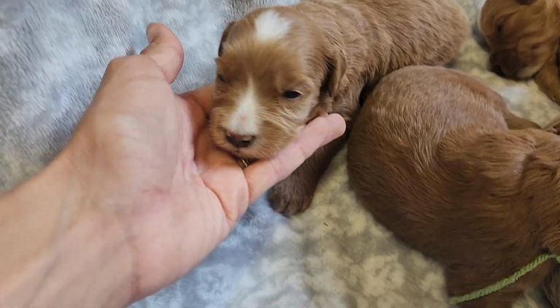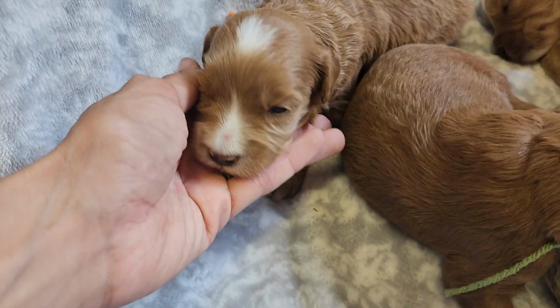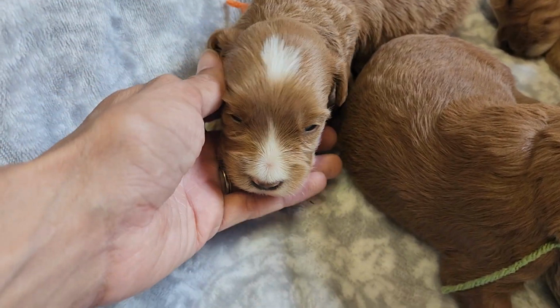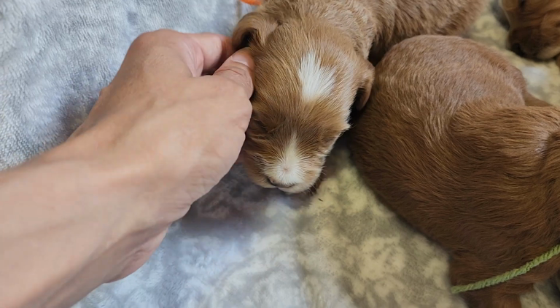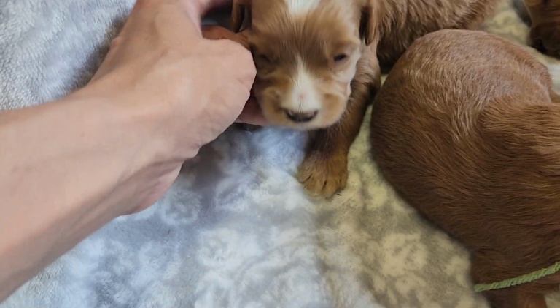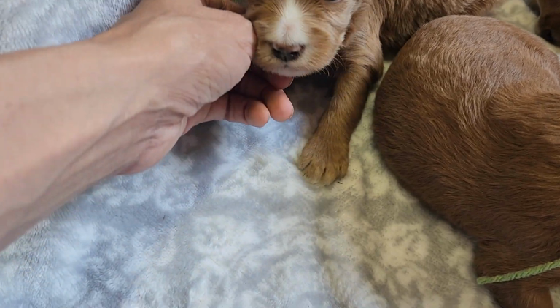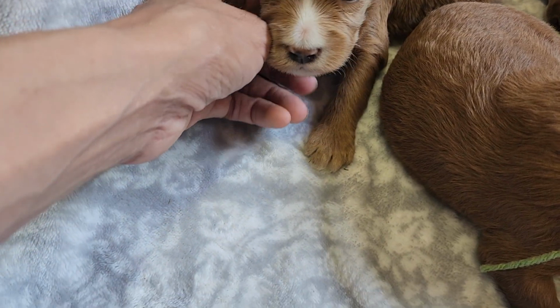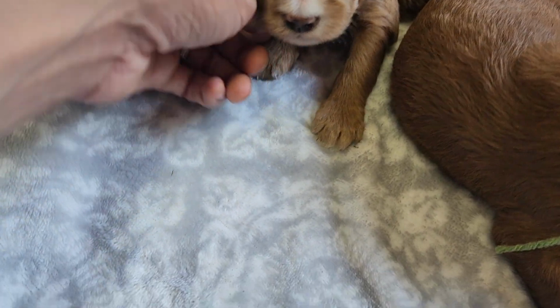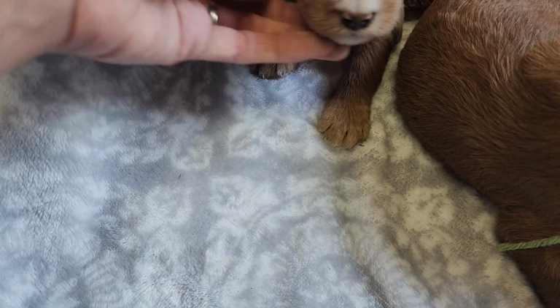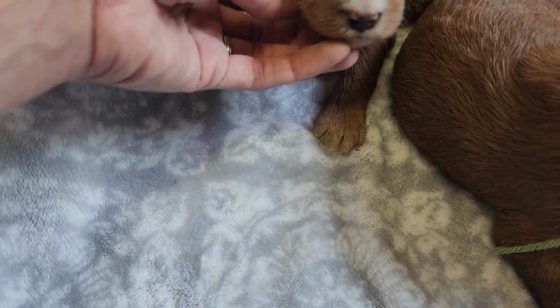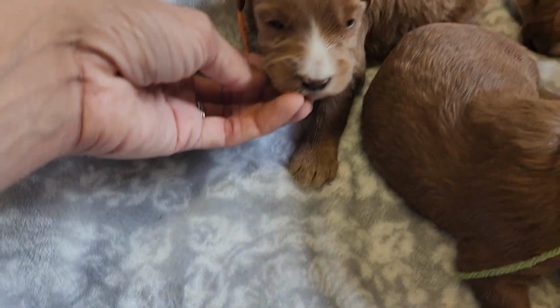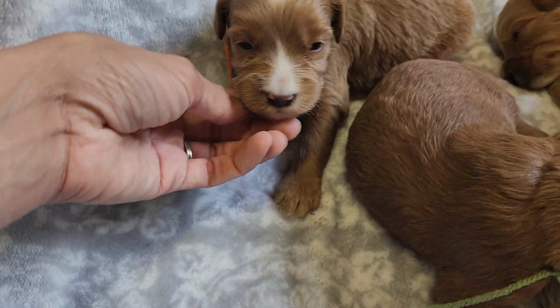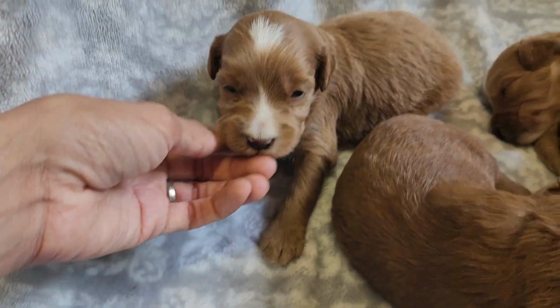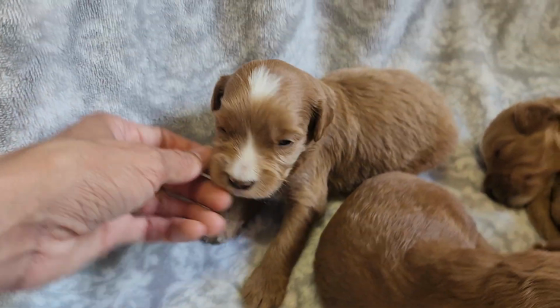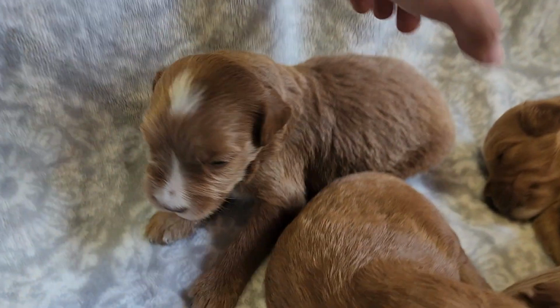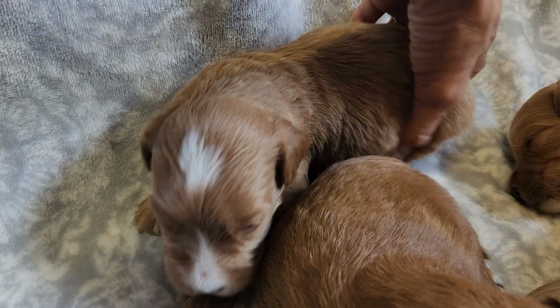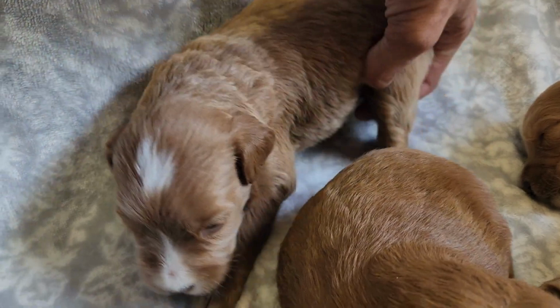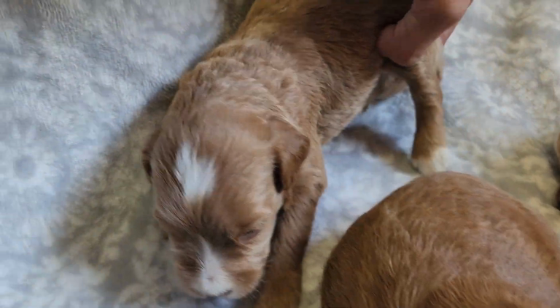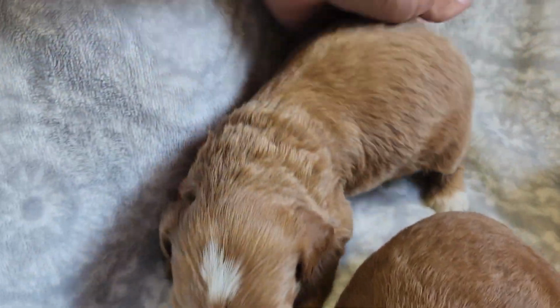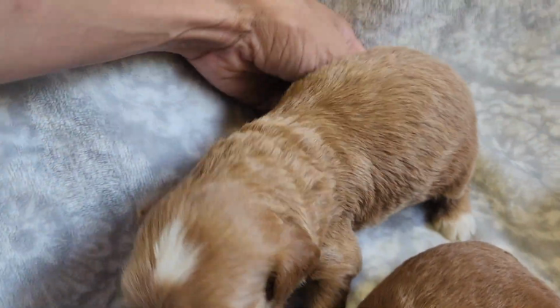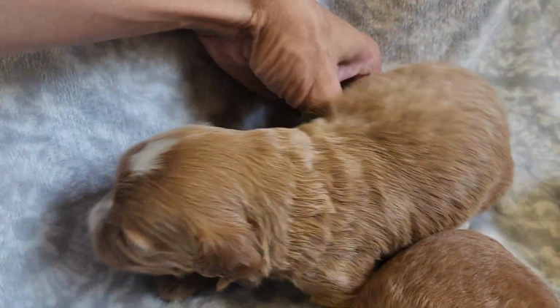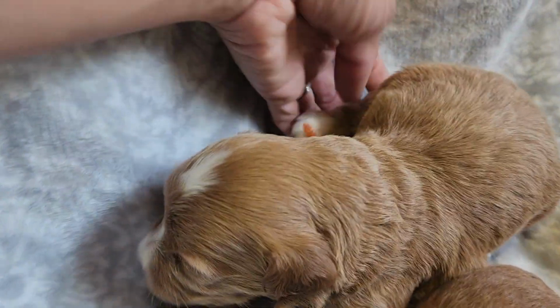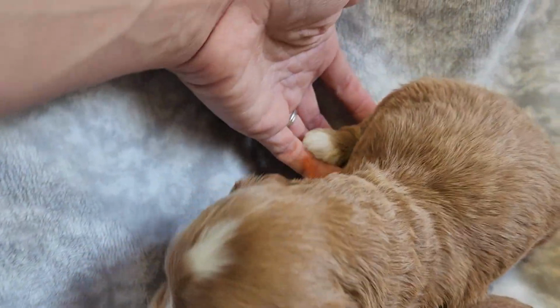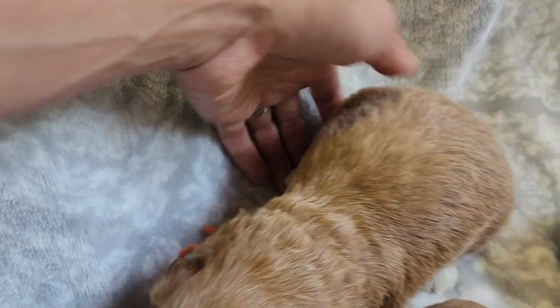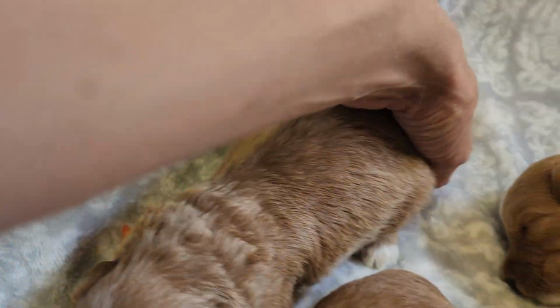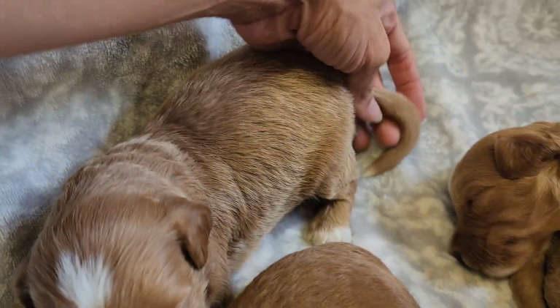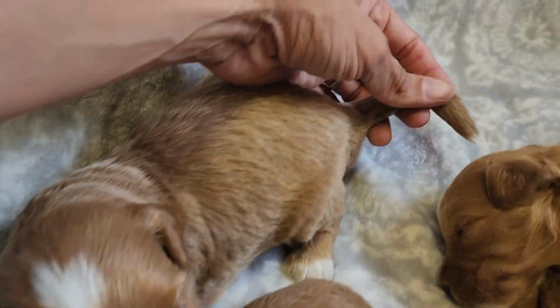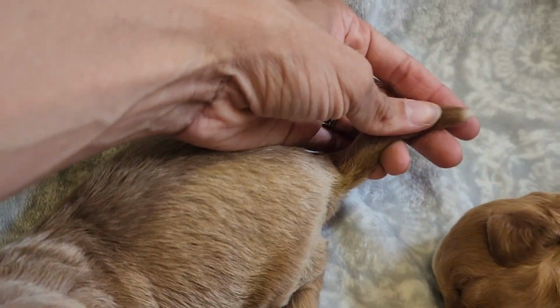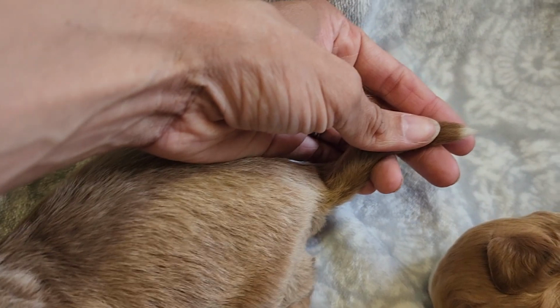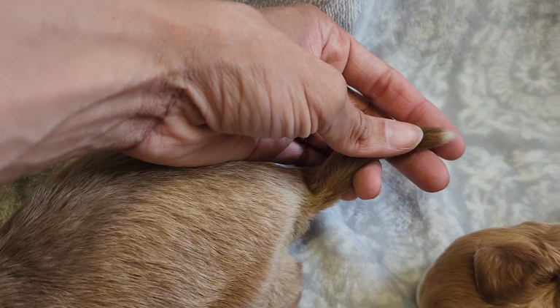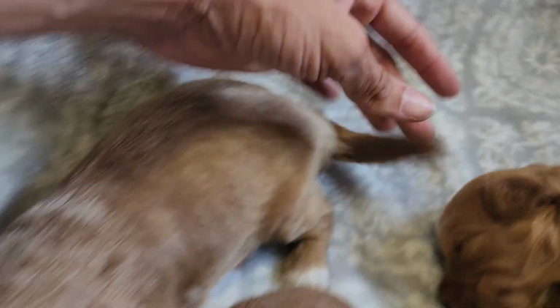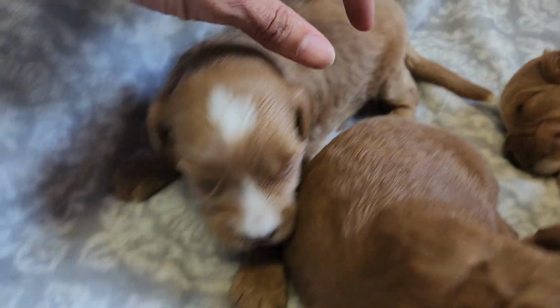They're starting to army crawl around and sit up. Niven's has white on all four of his paws and the tip of his tail.